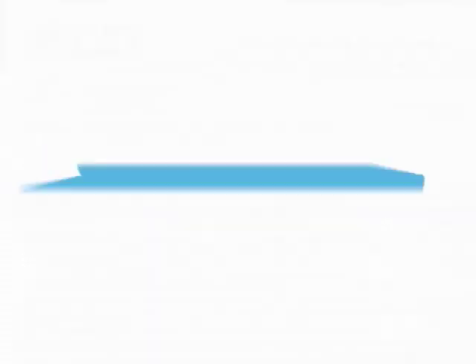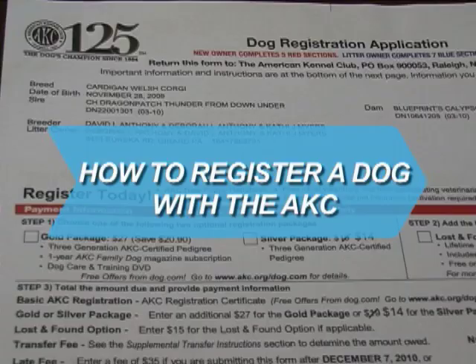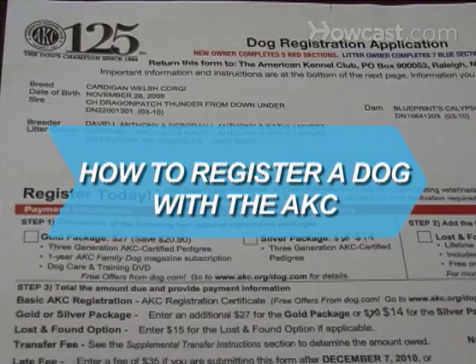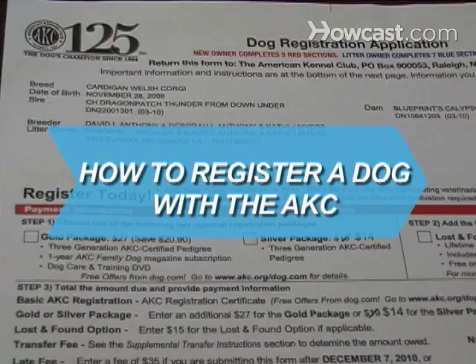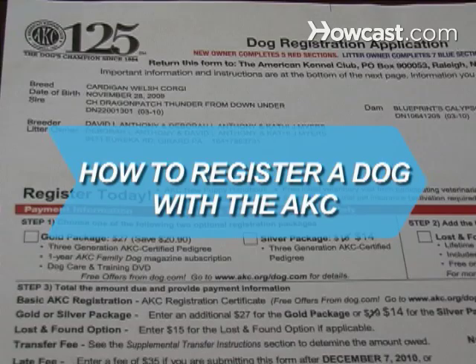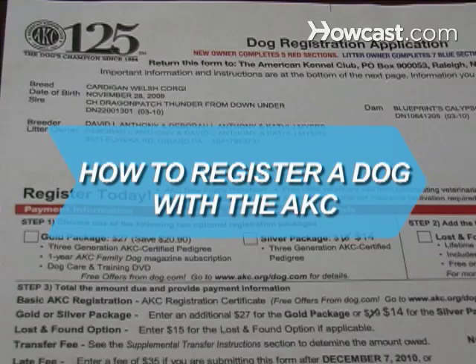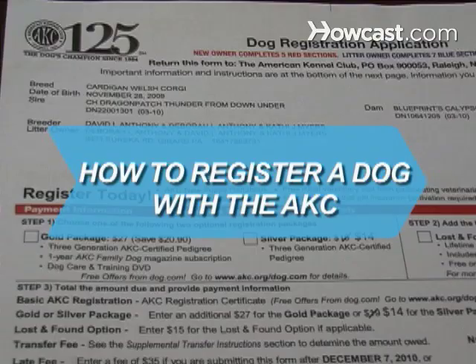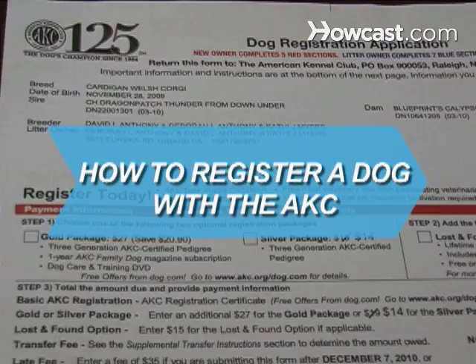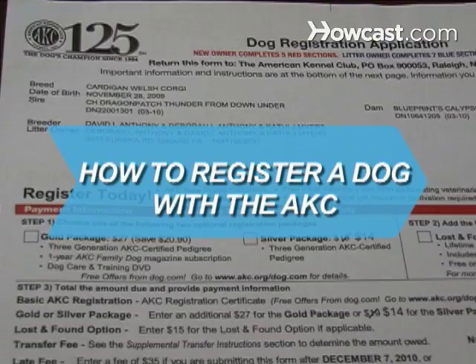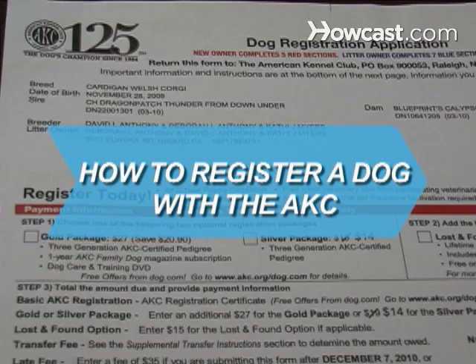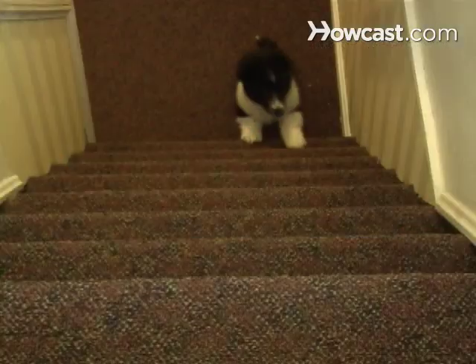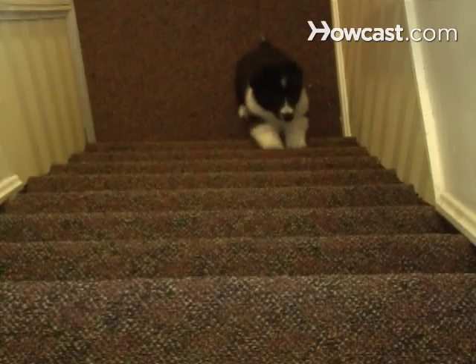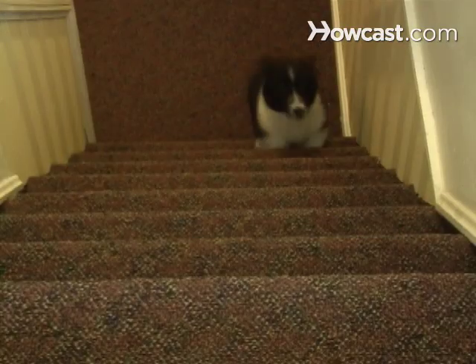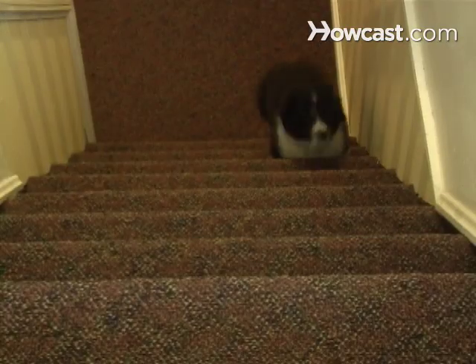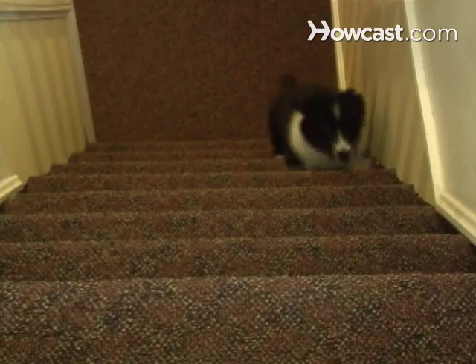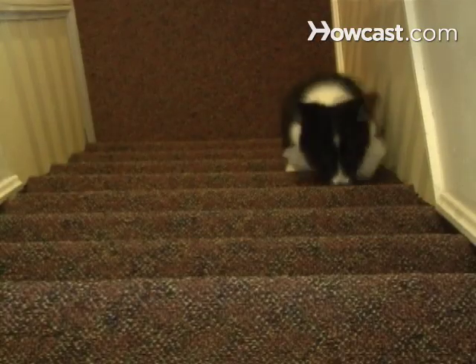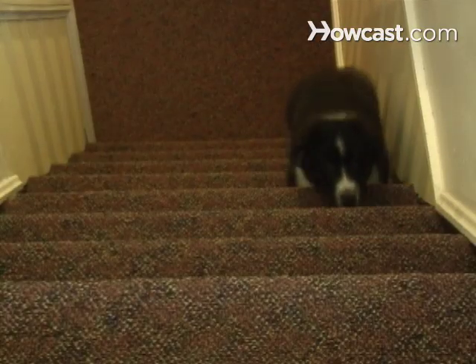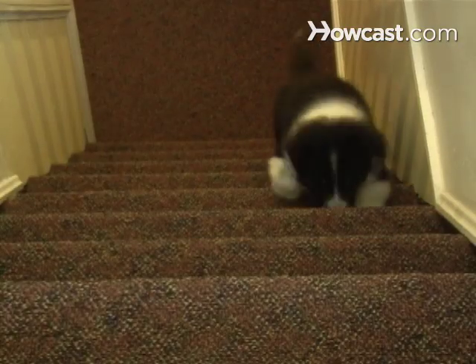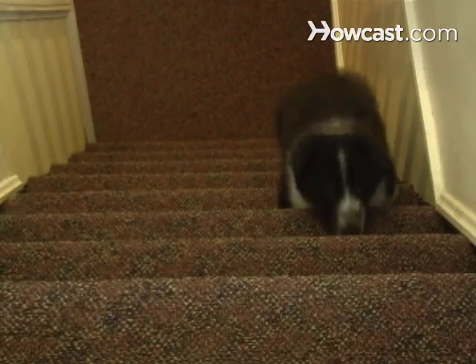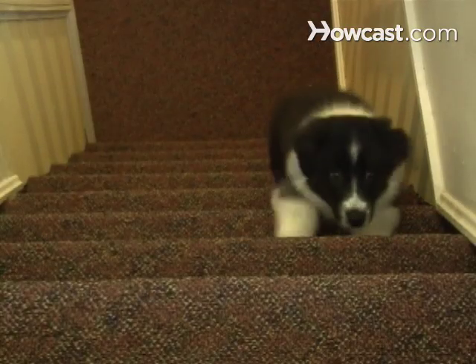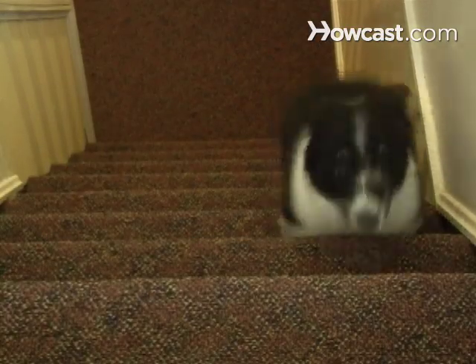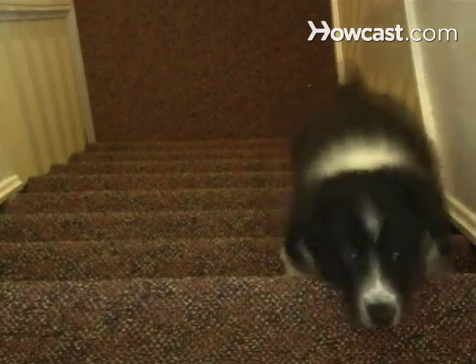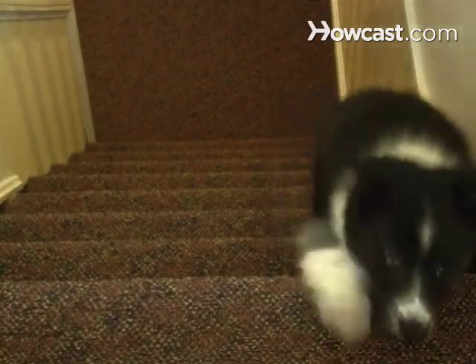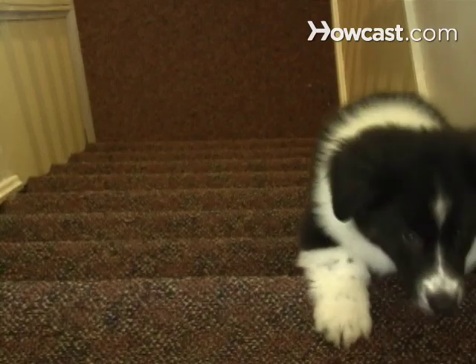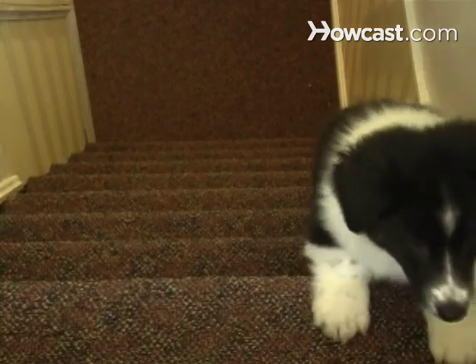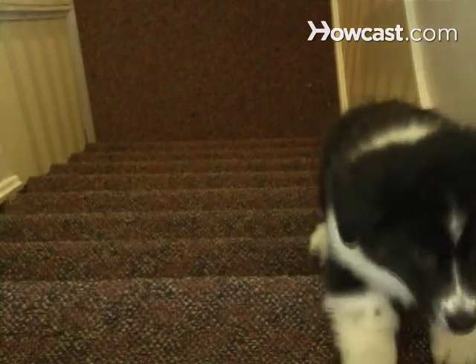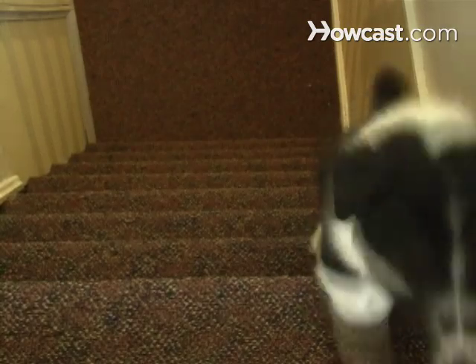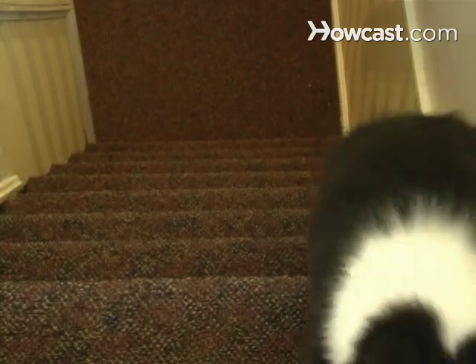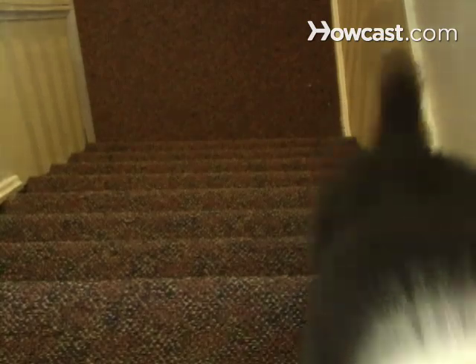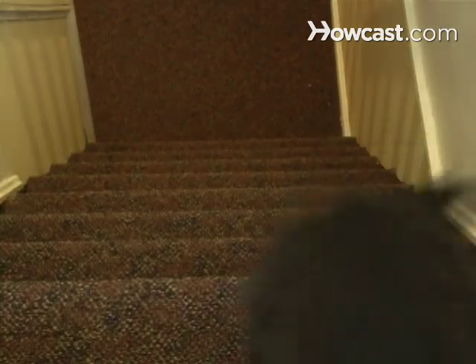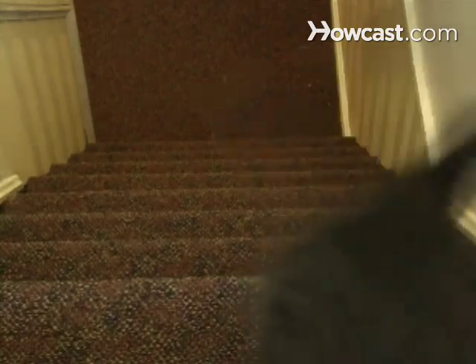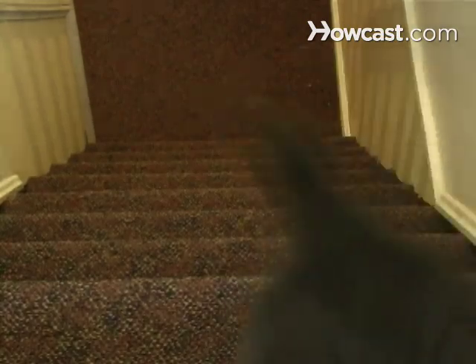How to Register a Dog with the AKC. Make Fido's pedigree official. Follow these steps to register your purebred pup and take advantage of the benefits offered by the American Kennel Club.